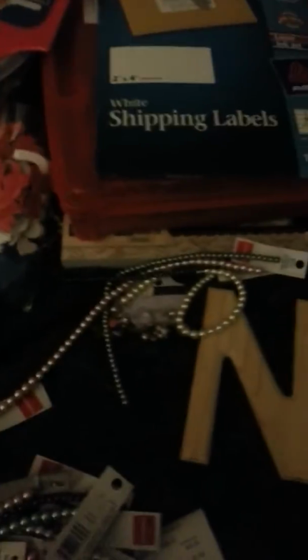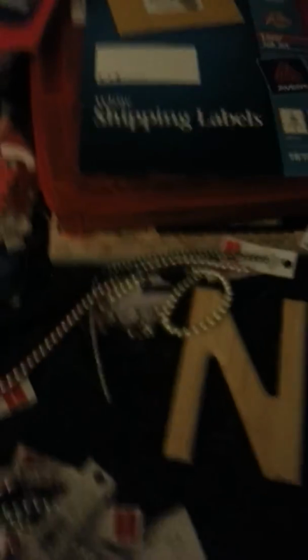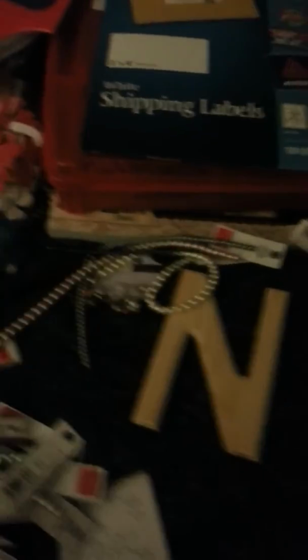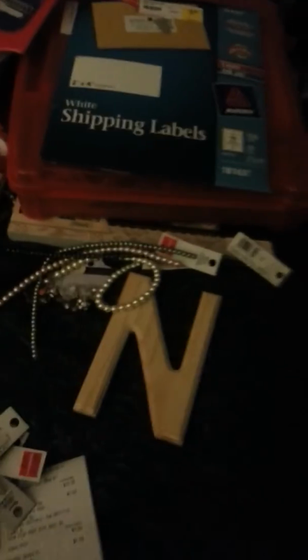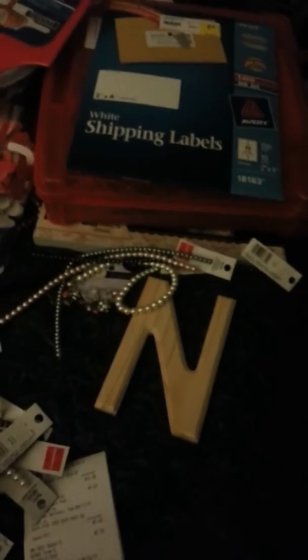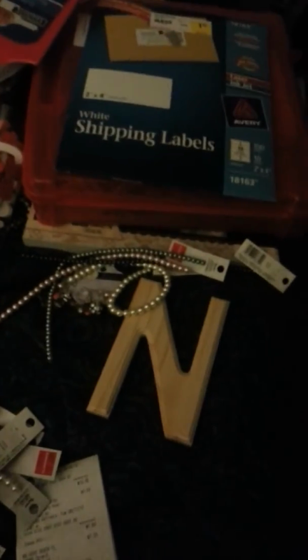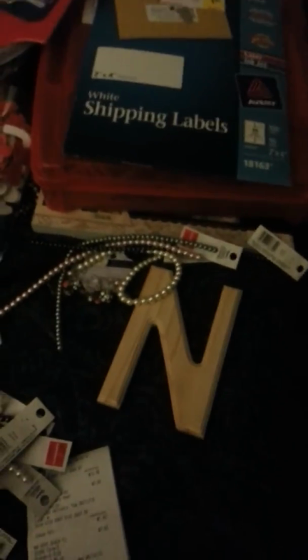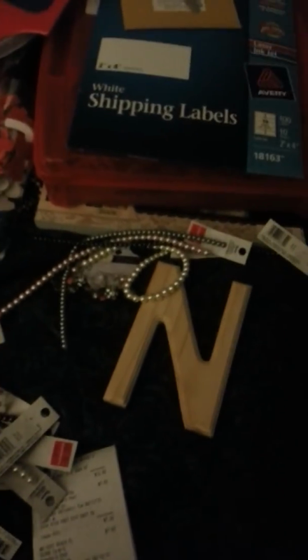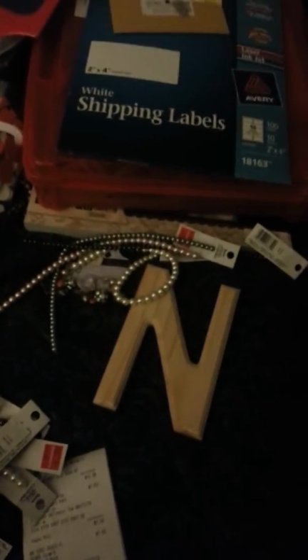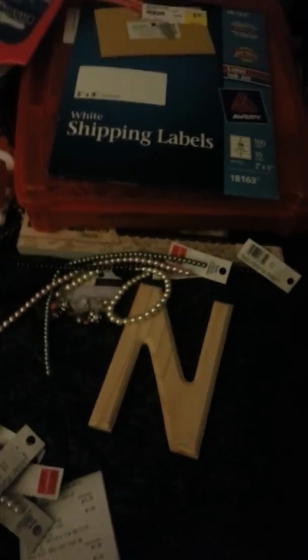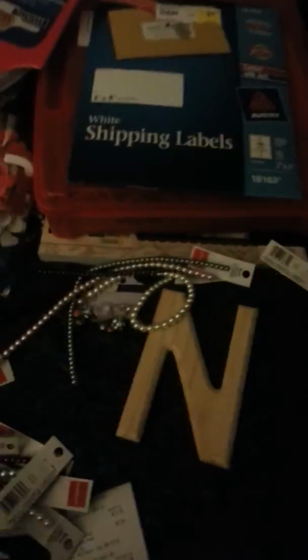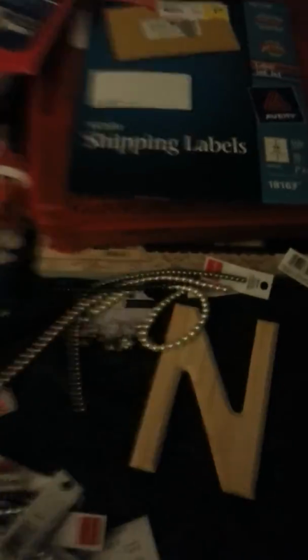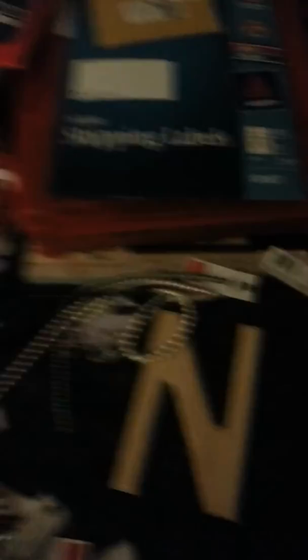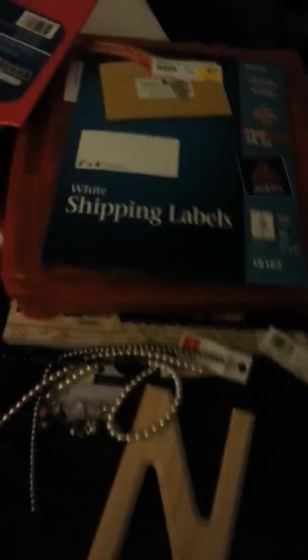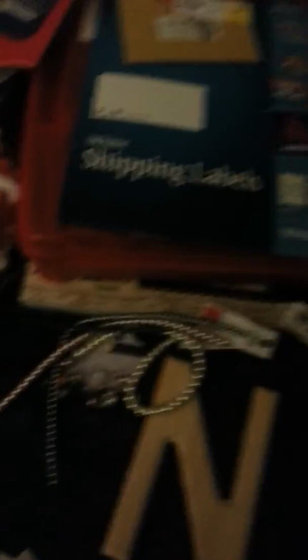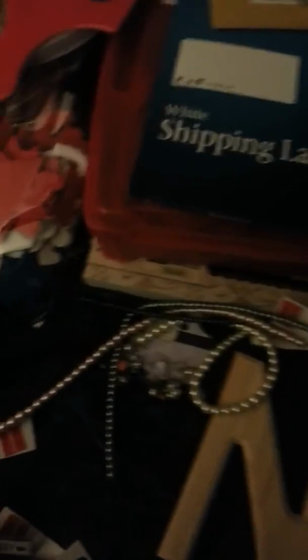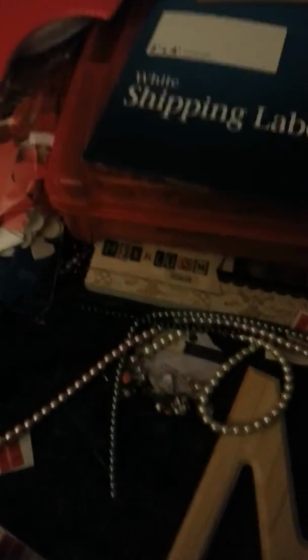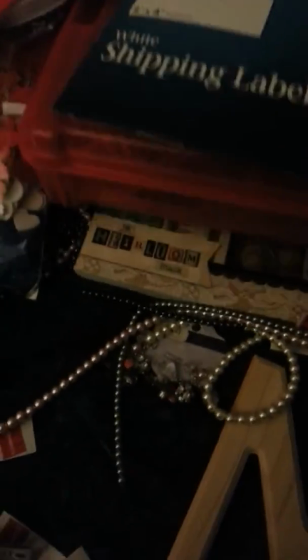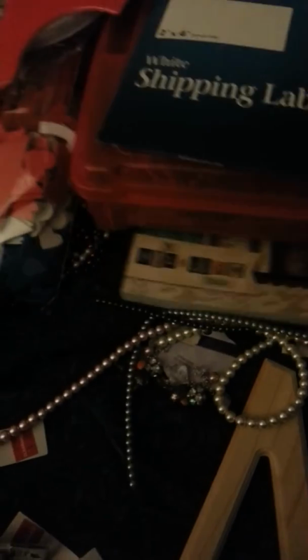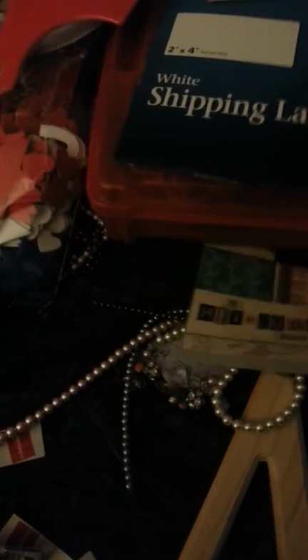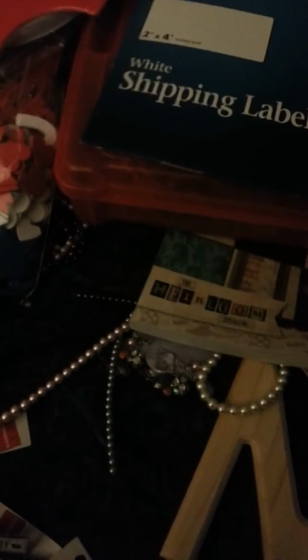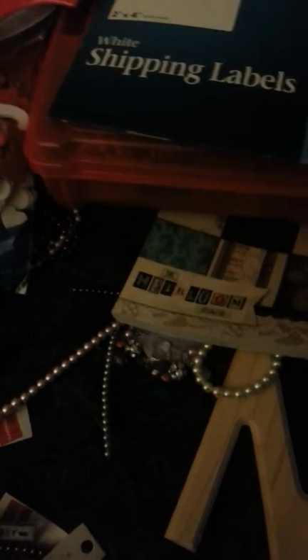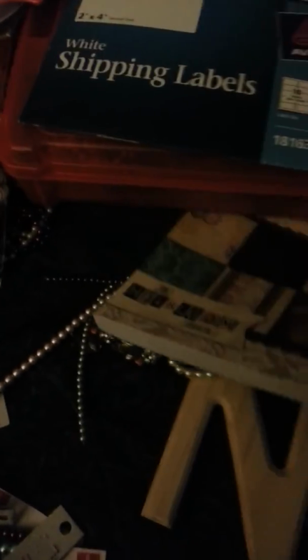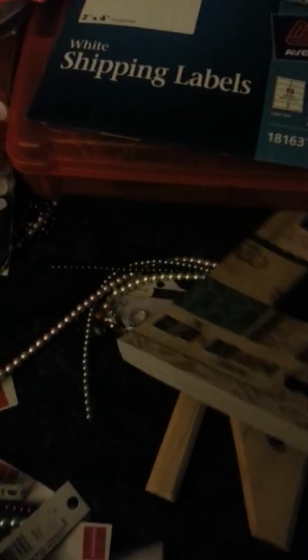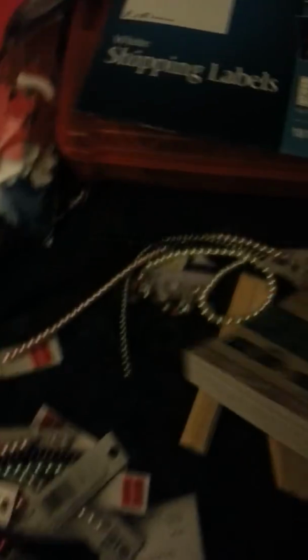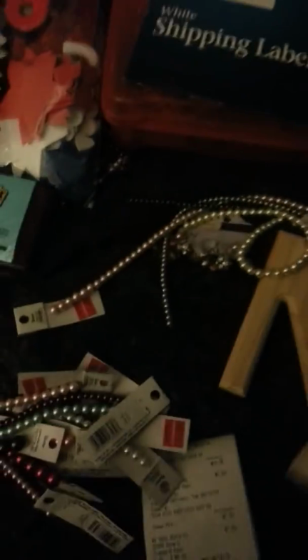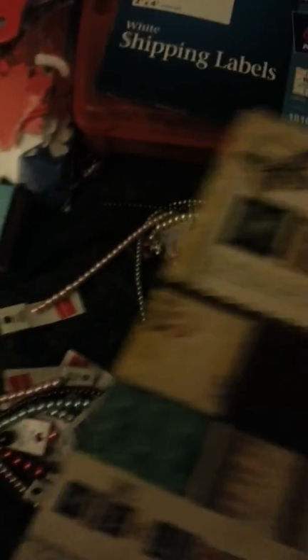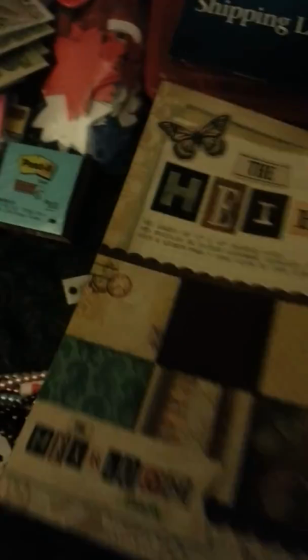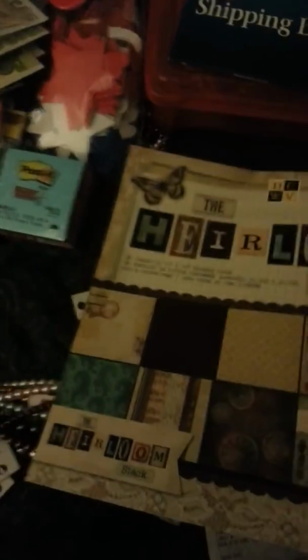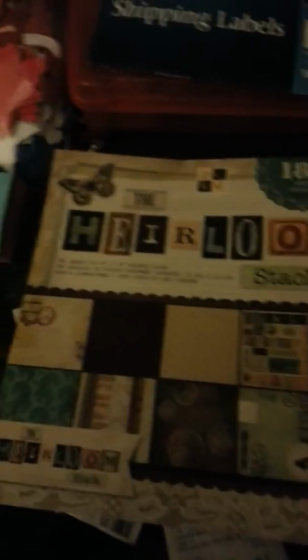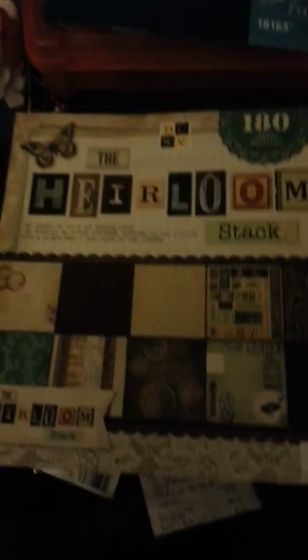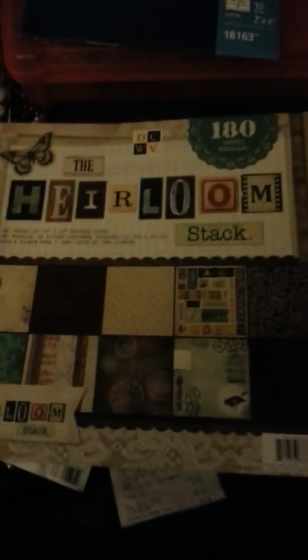I have some stuff inside the tote for a 4-H swap that I'm doing. I'm making a mini — a beach-themed mini. I won't show it because I don't want her to see it.